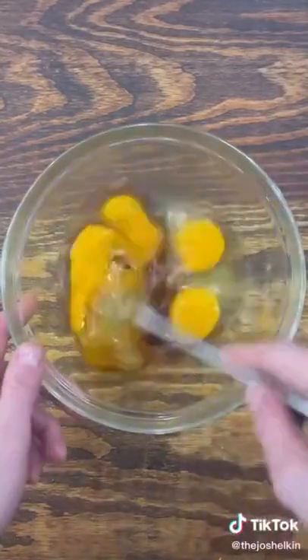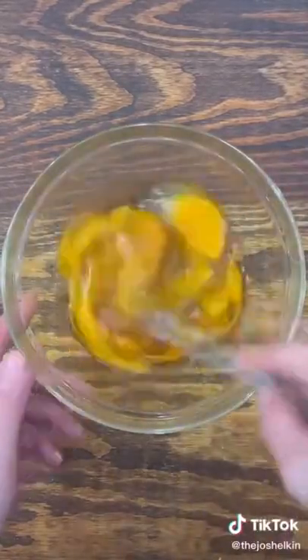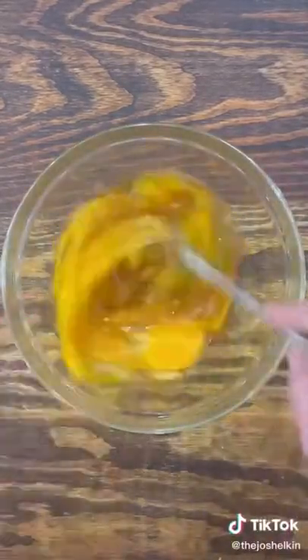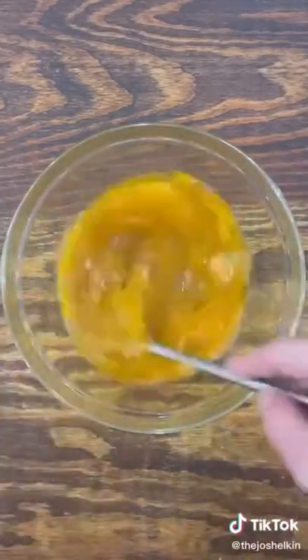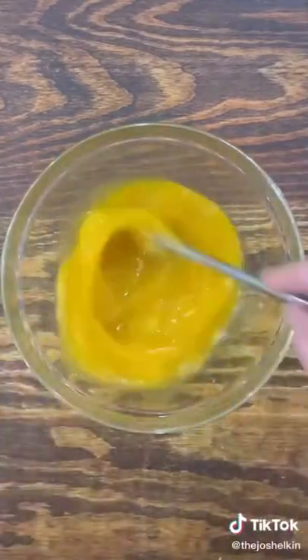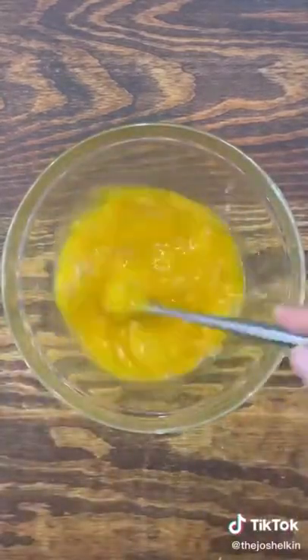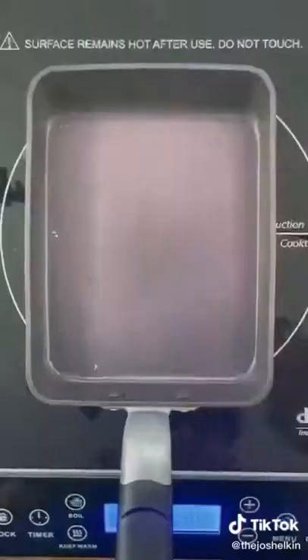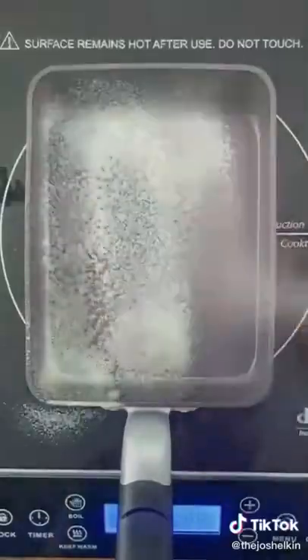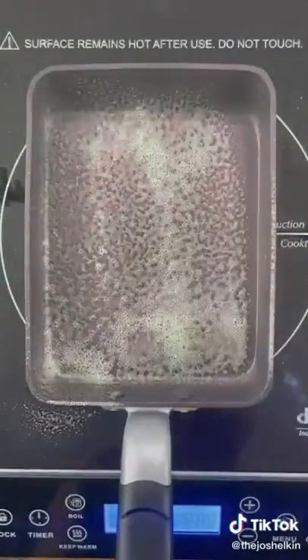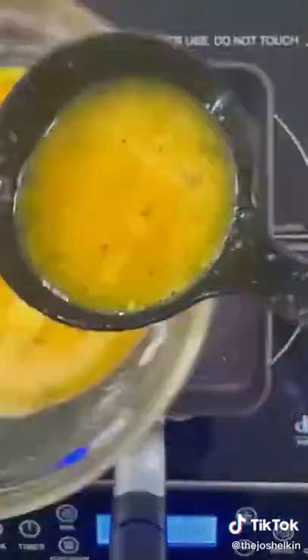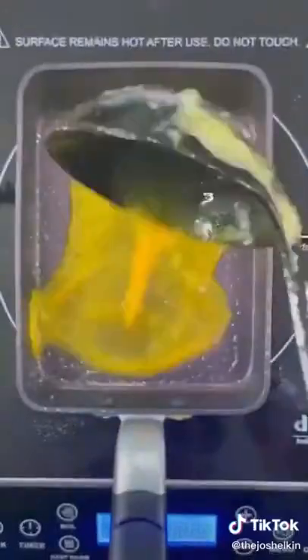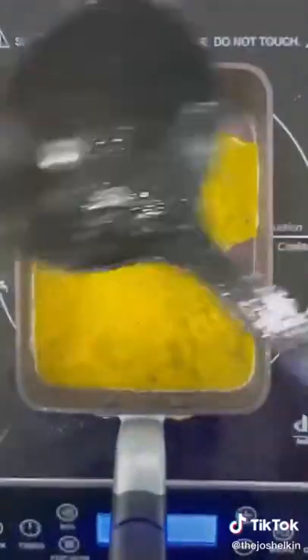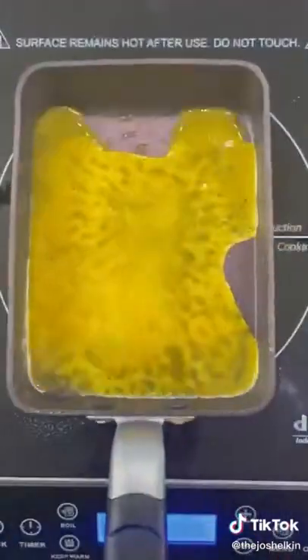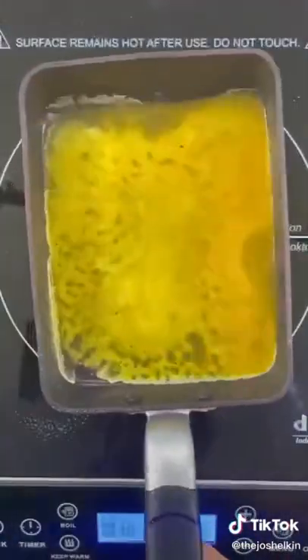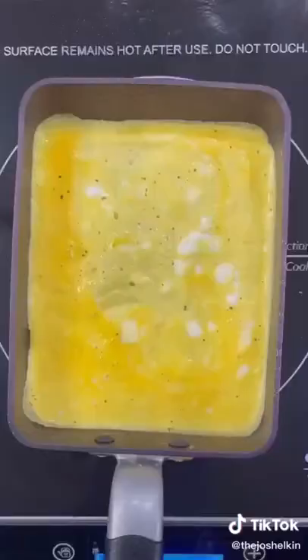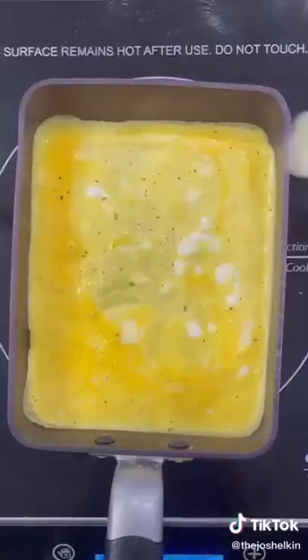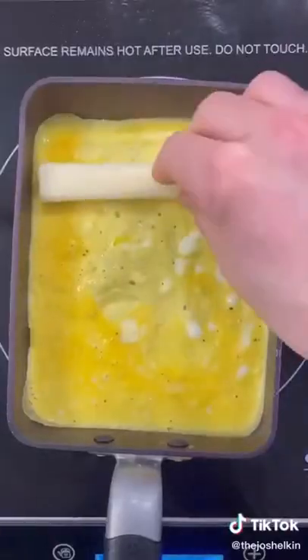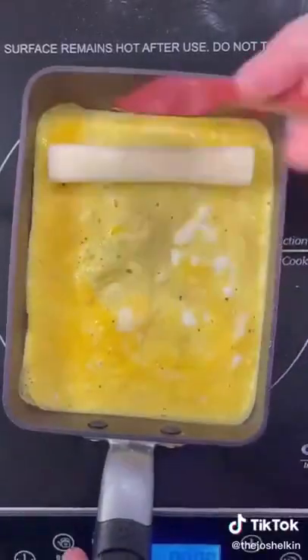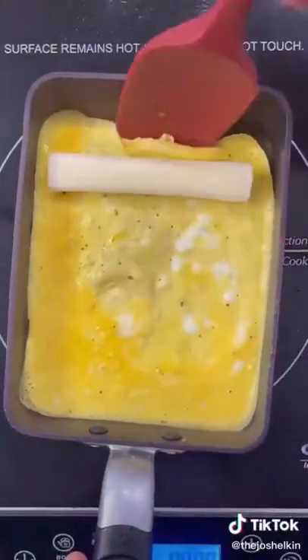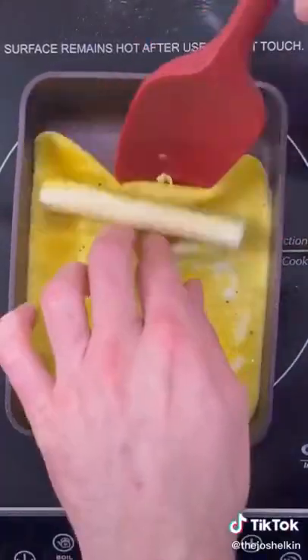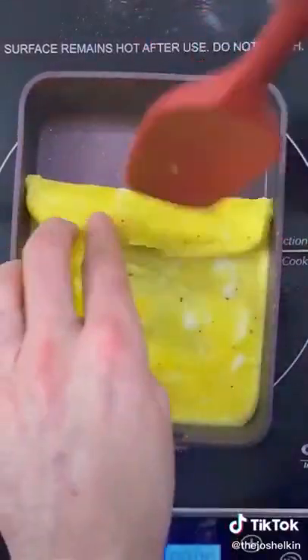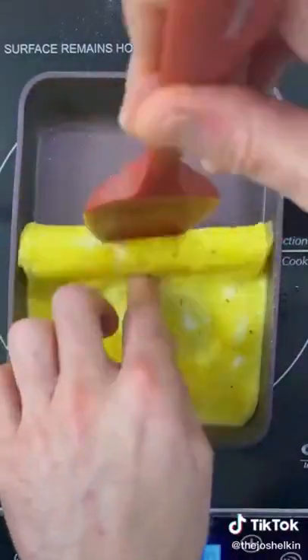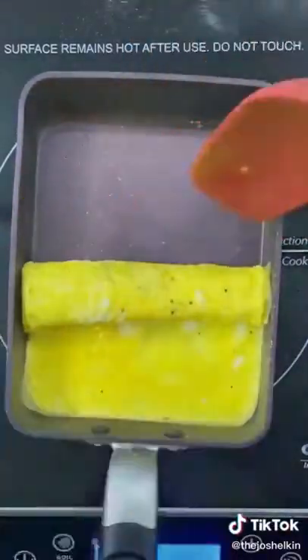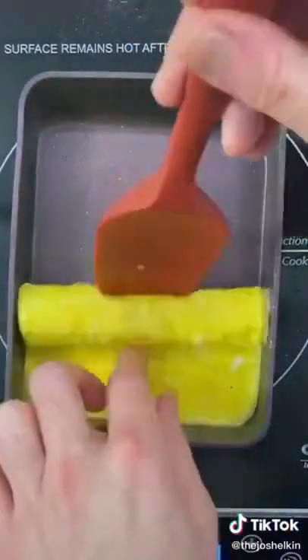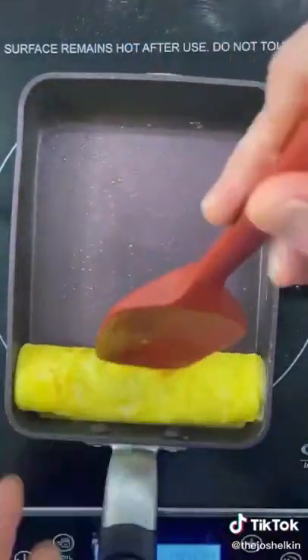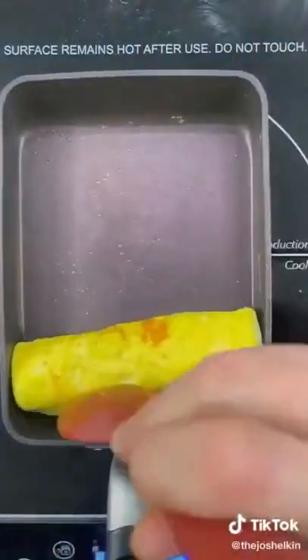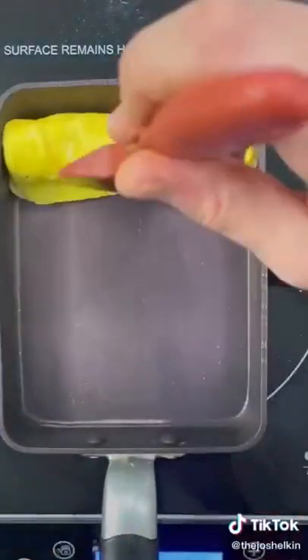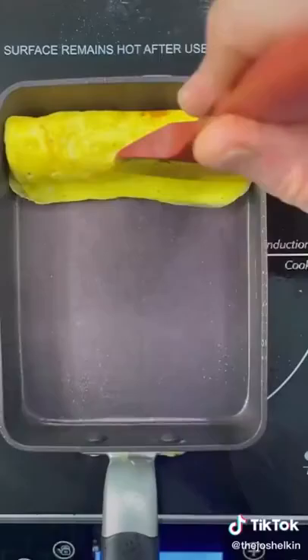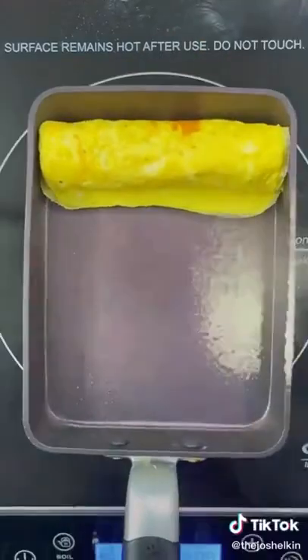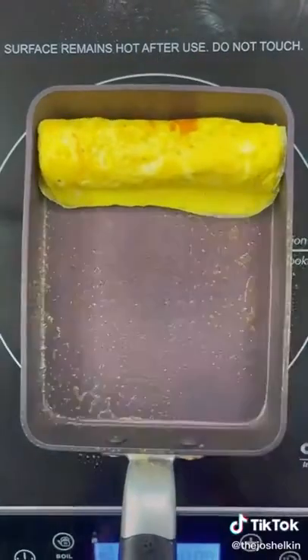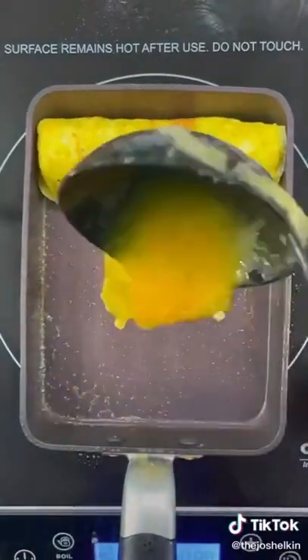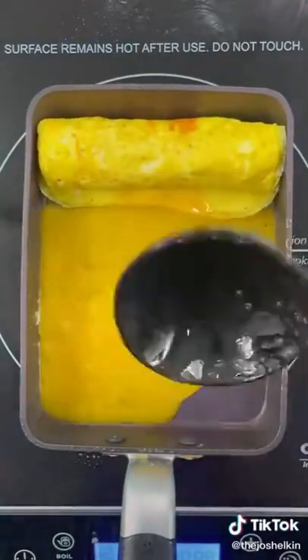Place the tamagoyaki pan on medium heat. Spray the pan with olive oil, then add the egg mixture and wait until it cooks a bit. Add a string cheese stick to the top of it, then fold the egg over and place it back at the top.